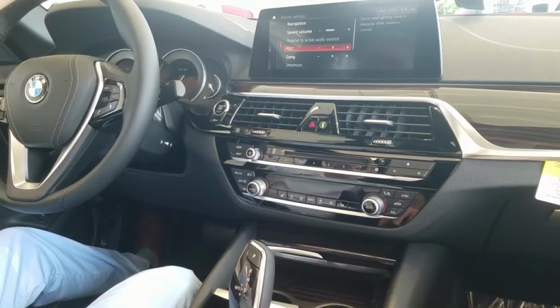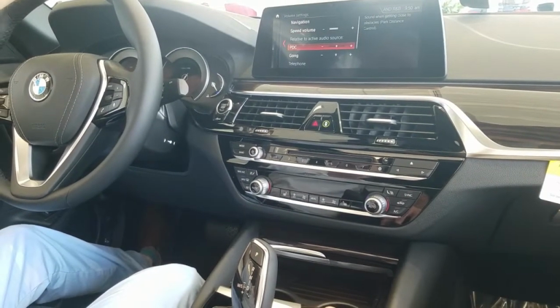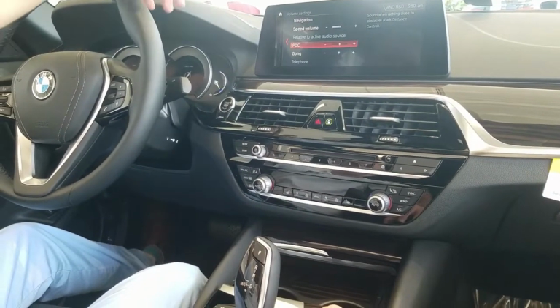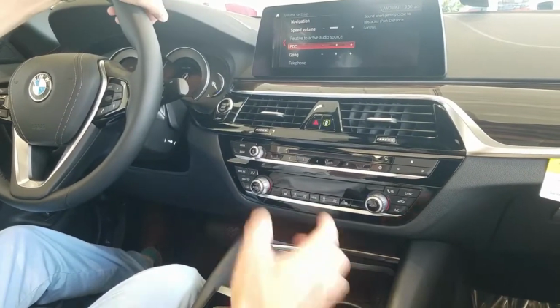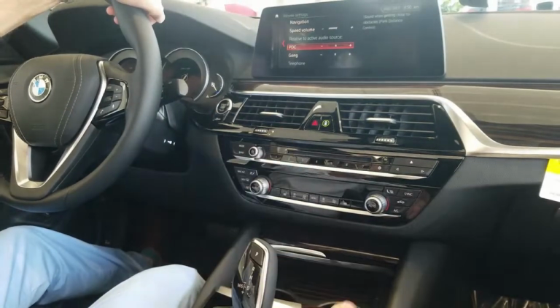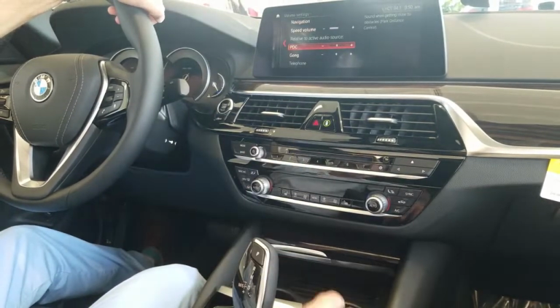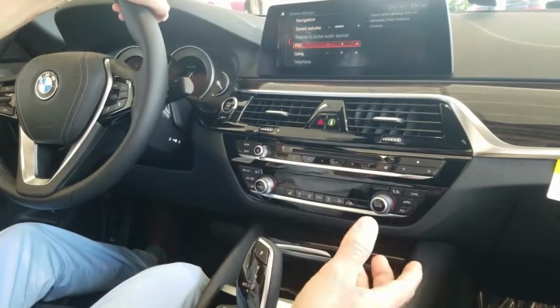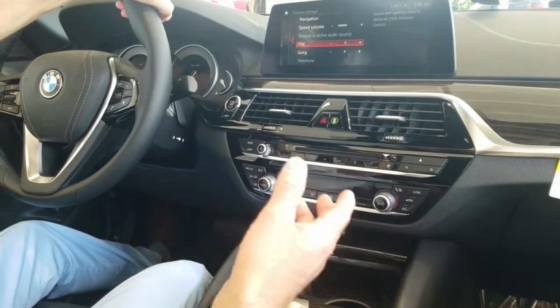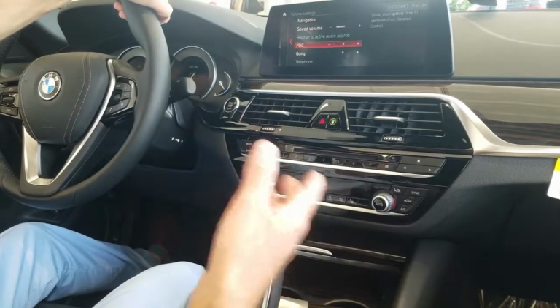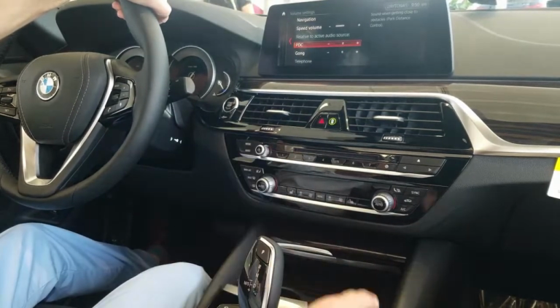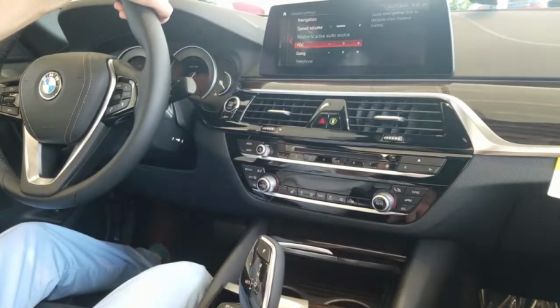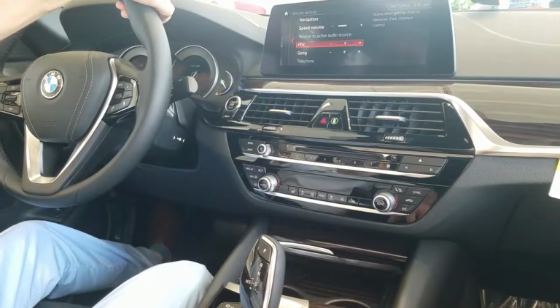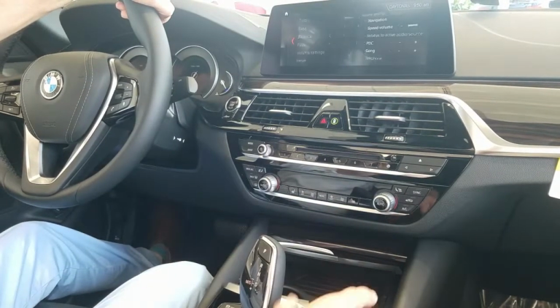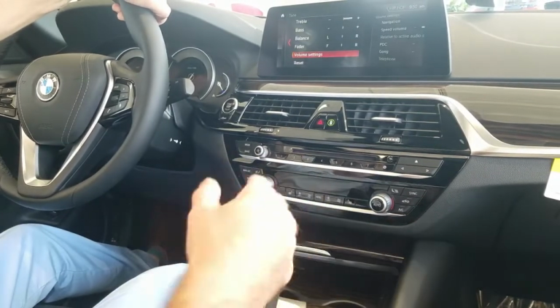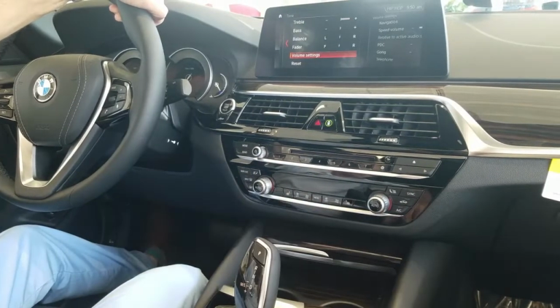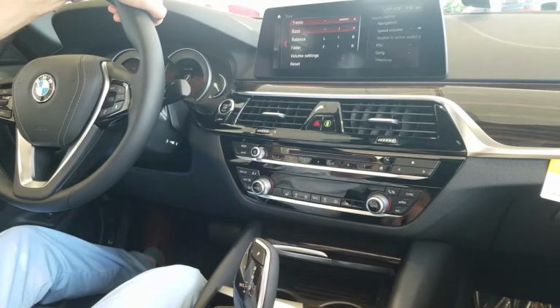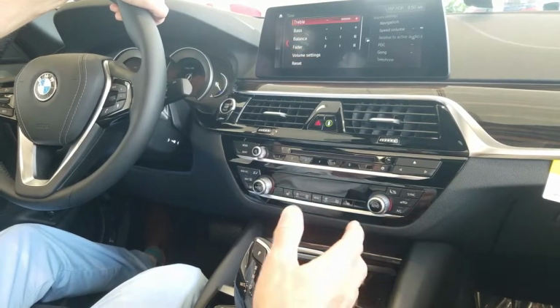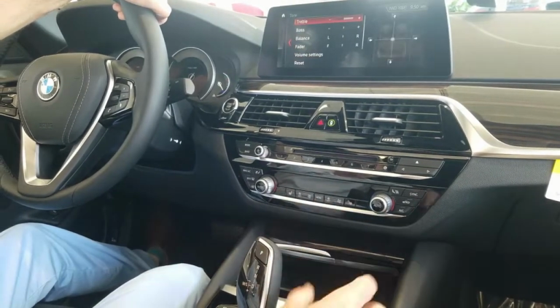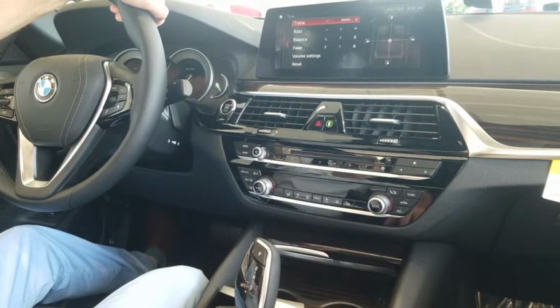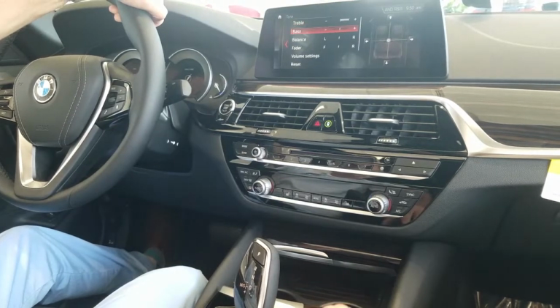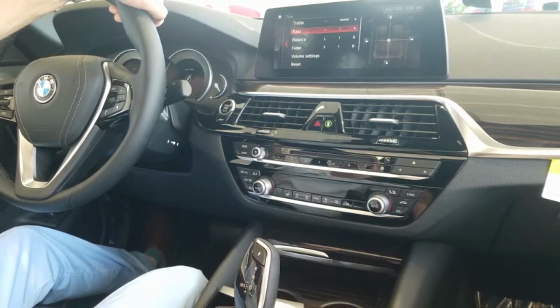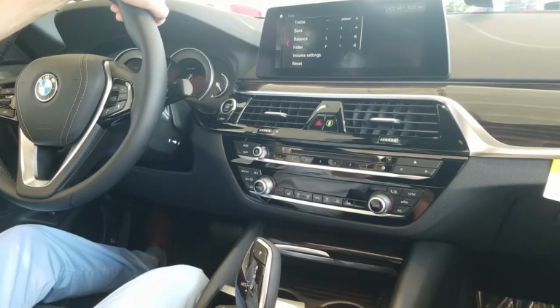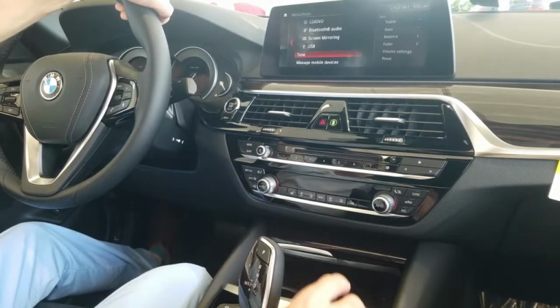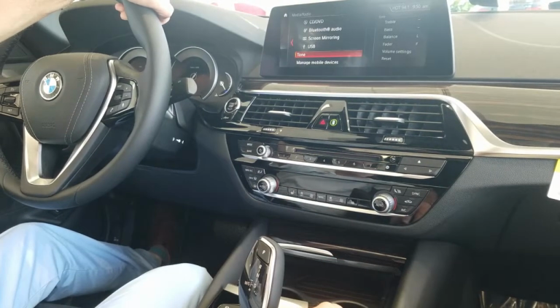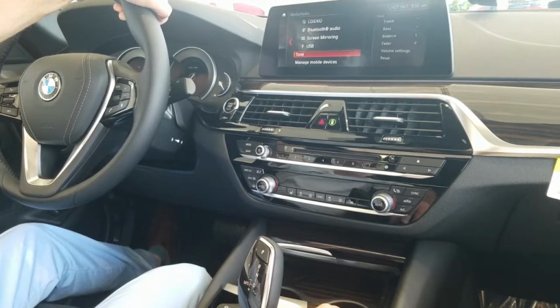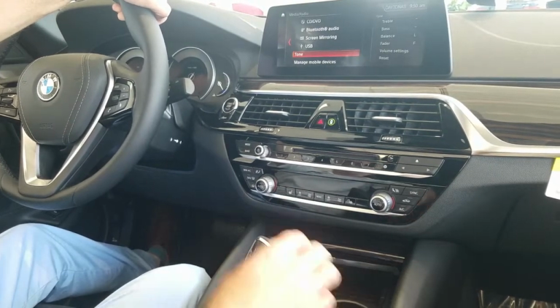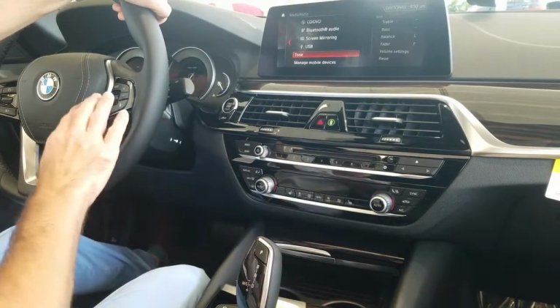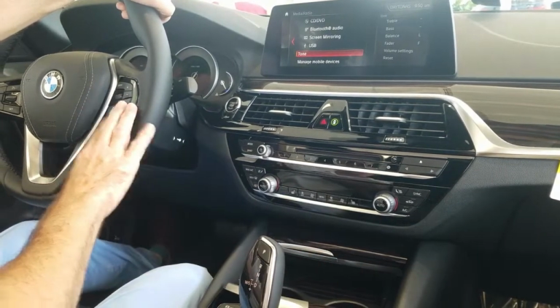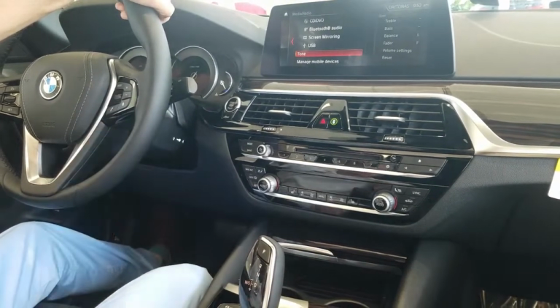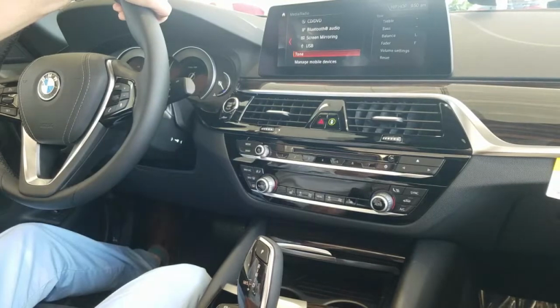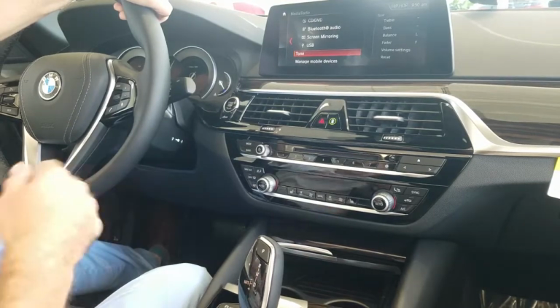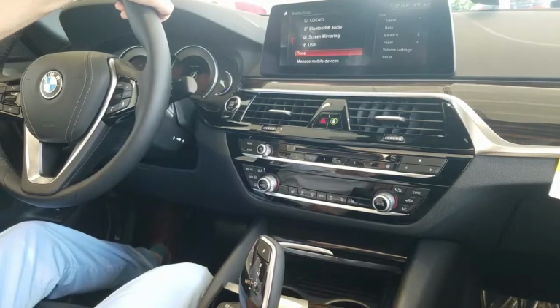In tone you can also adjust the noise for the park distance control or the gong. If you go back, that's where you'll see treble, bass, and the fader. But that's all in tone, and you can get that using the voice command also — just tap and say 'tone.'